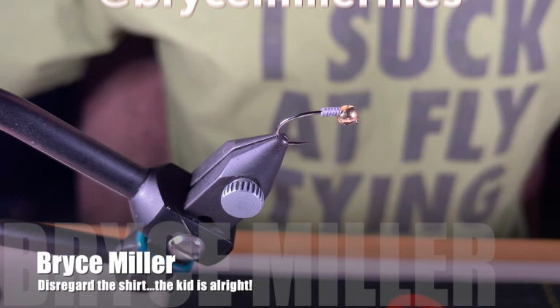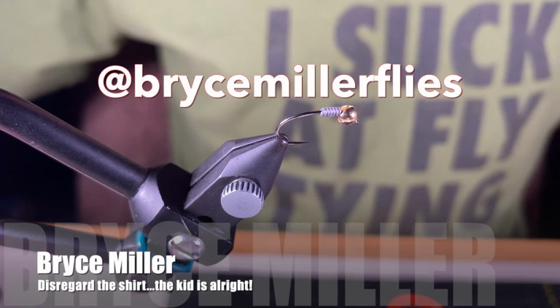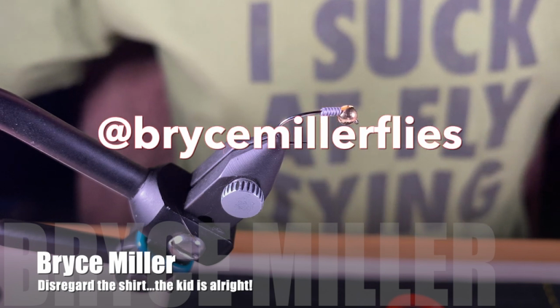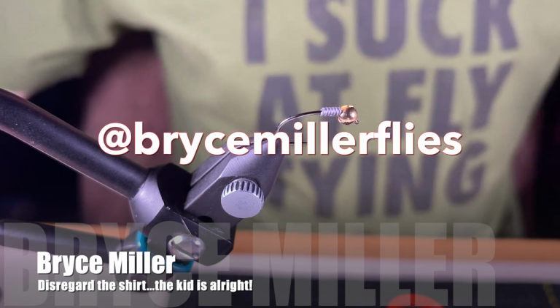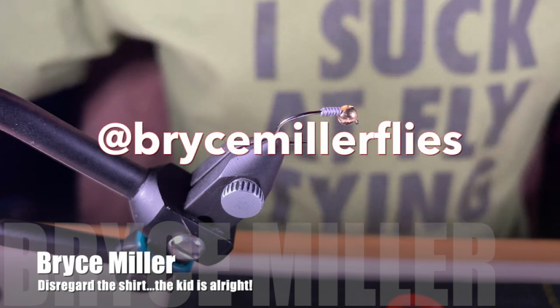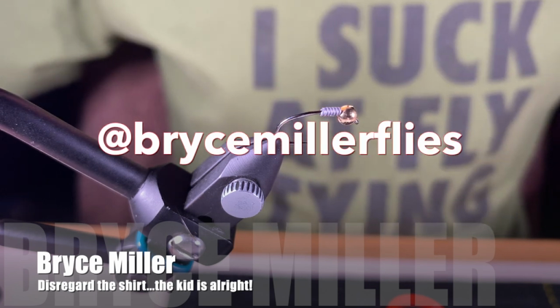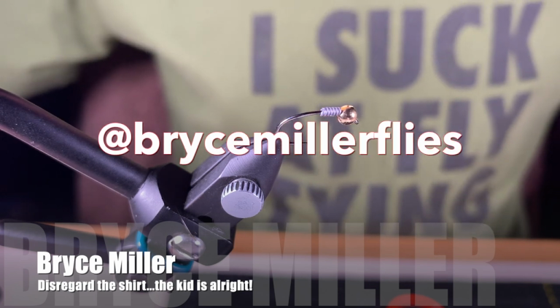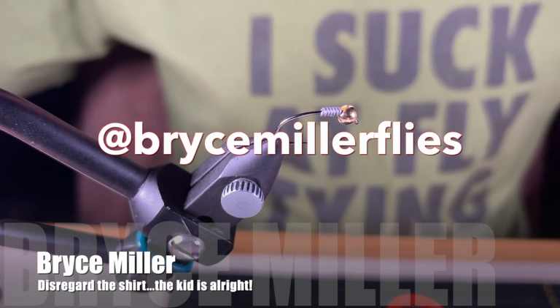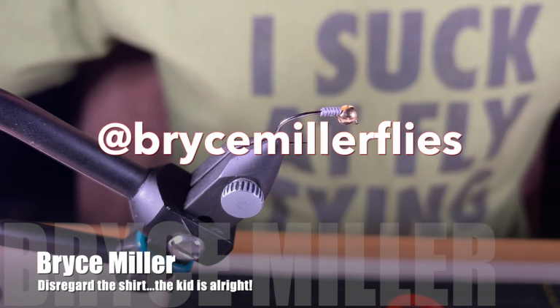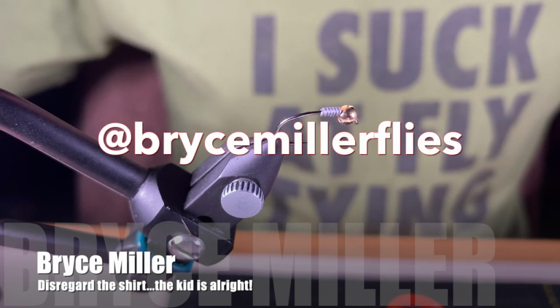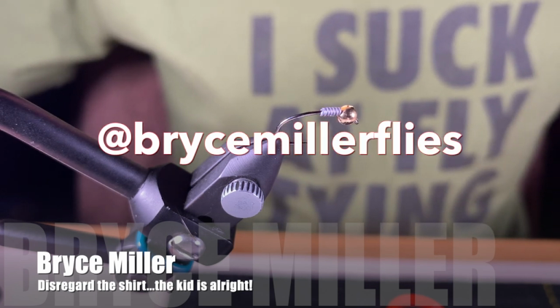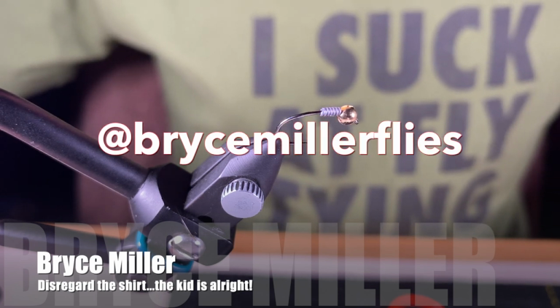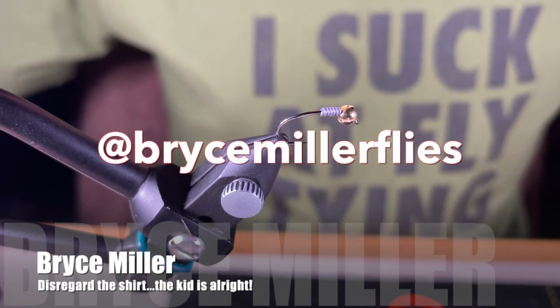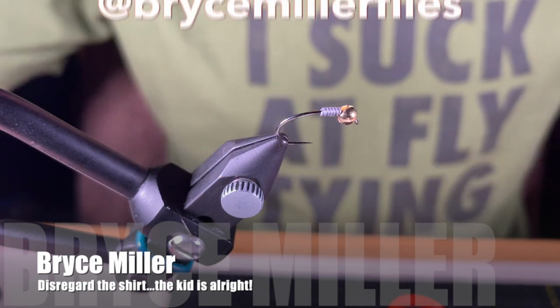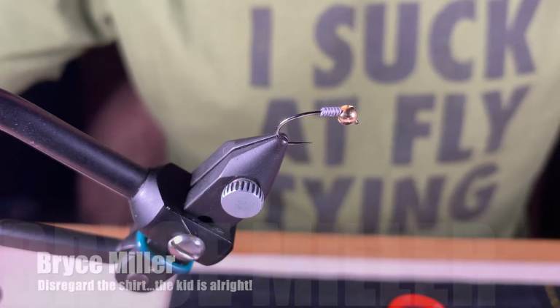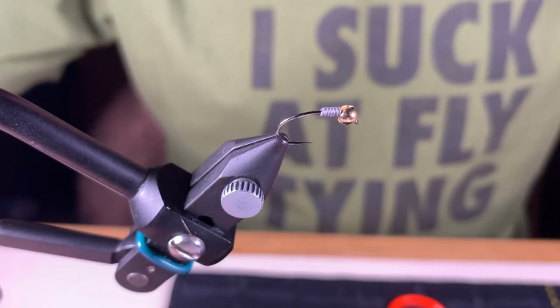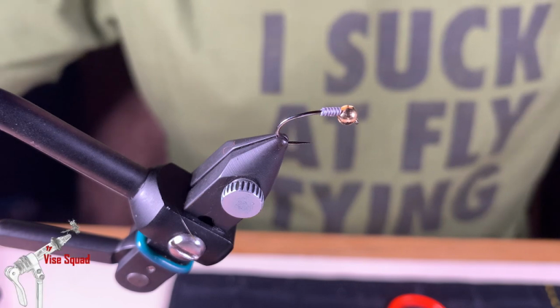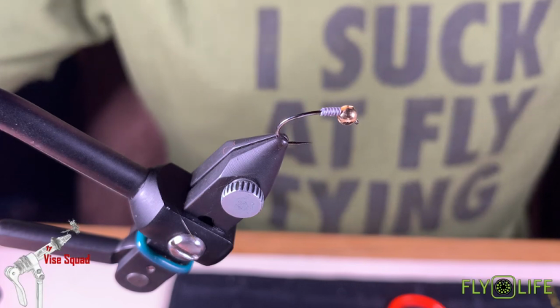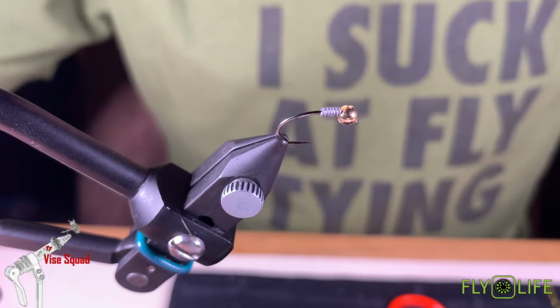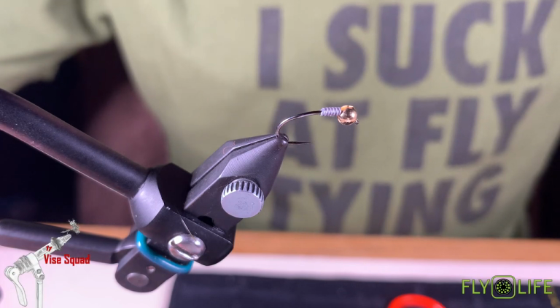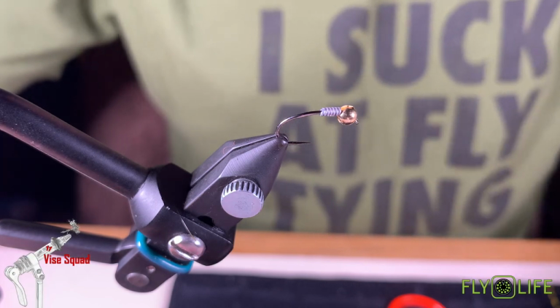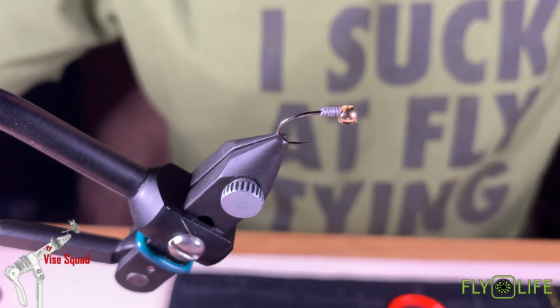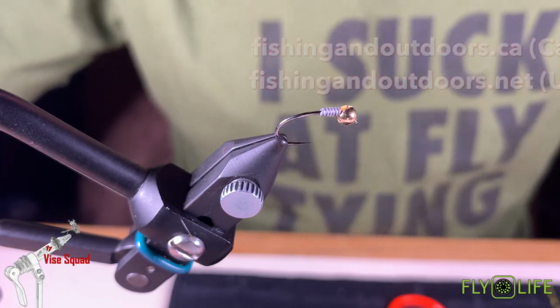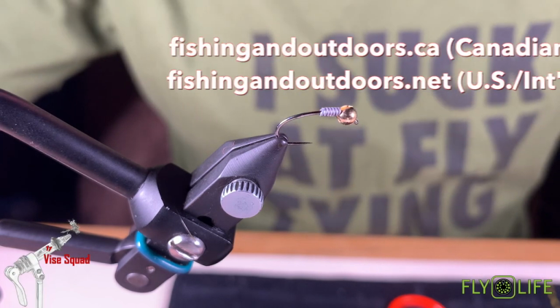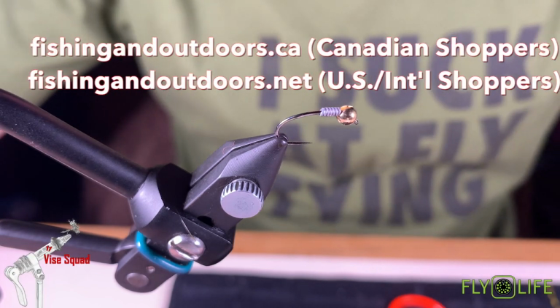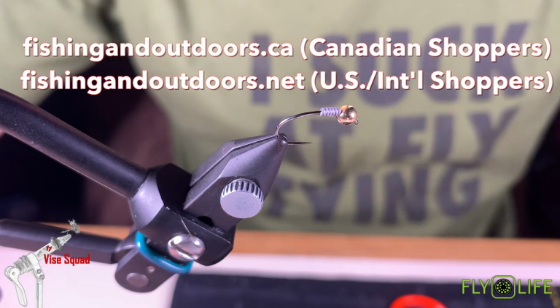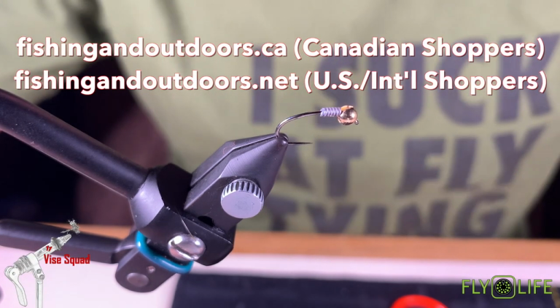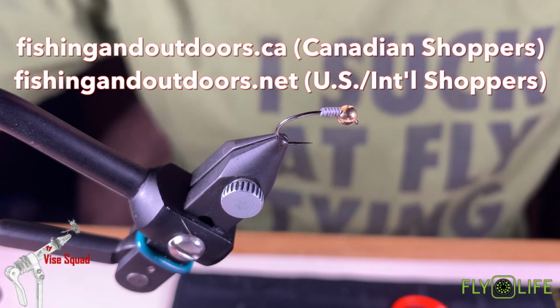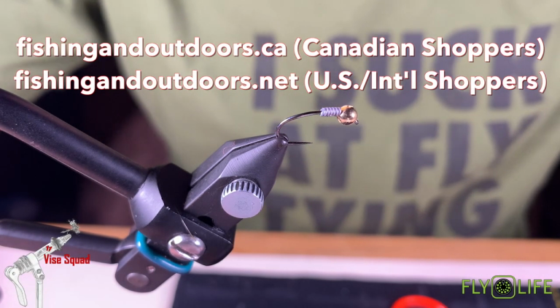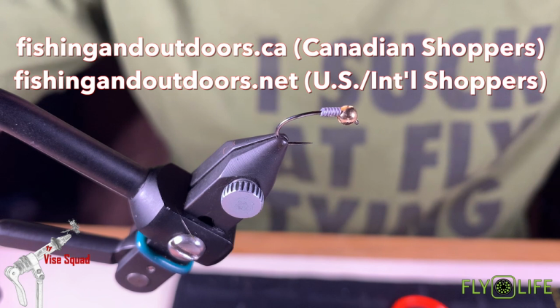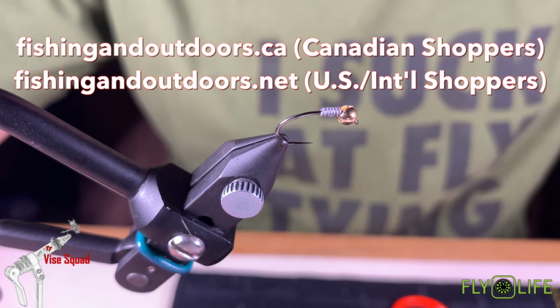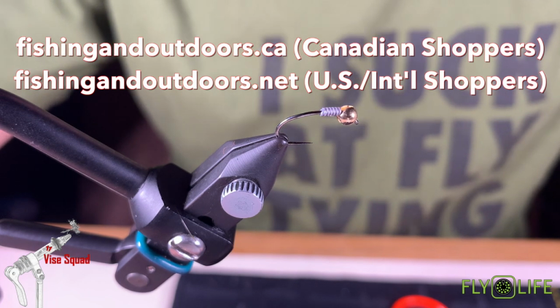Hey everyone and welcome back to the Ghost 11 Vice Squad, brought to you by the Andros Fly Company and Fly Life Company, our sponsors. After you've watched today's video, please head over to our online stores at fishingoutdoors.ca or fishinginoutdoors.net for US and international shoppers.